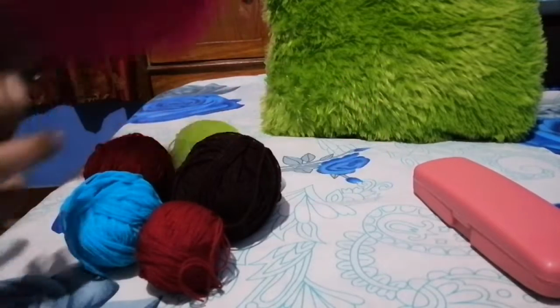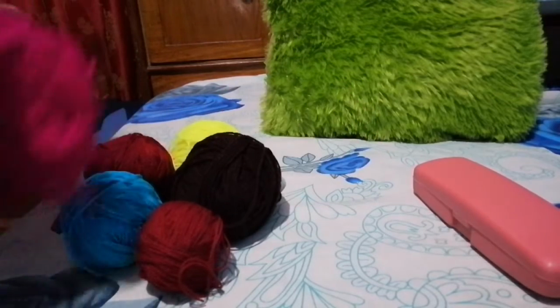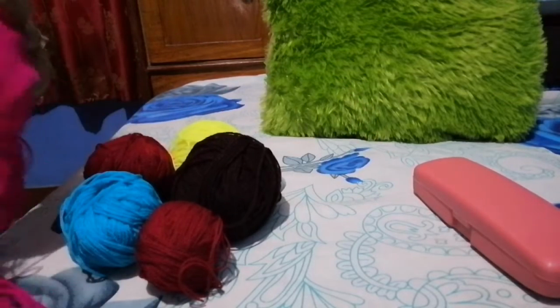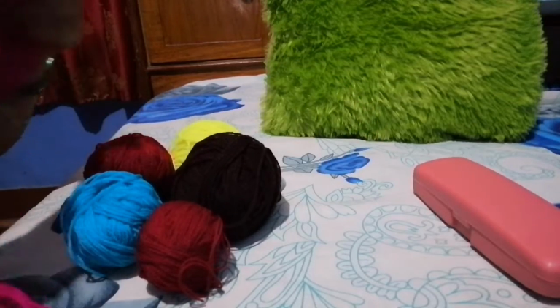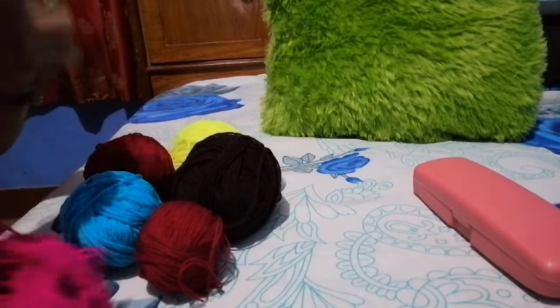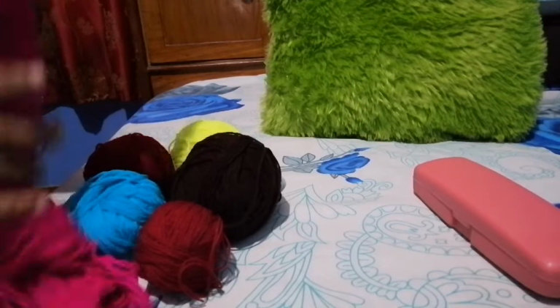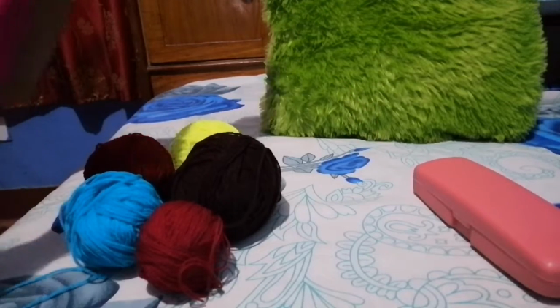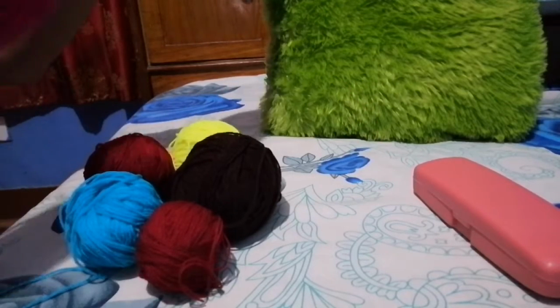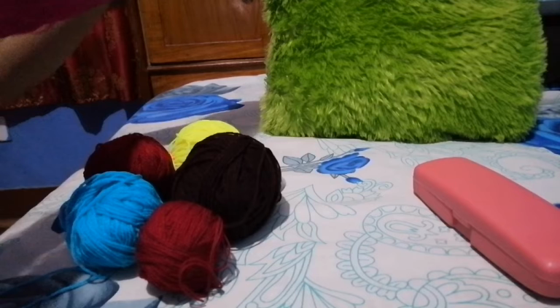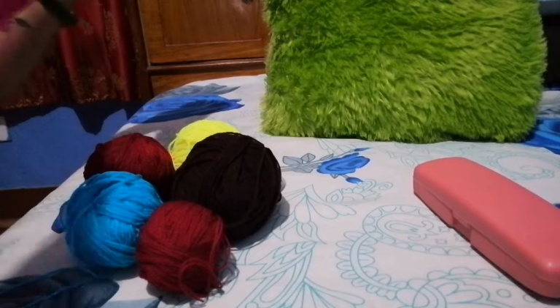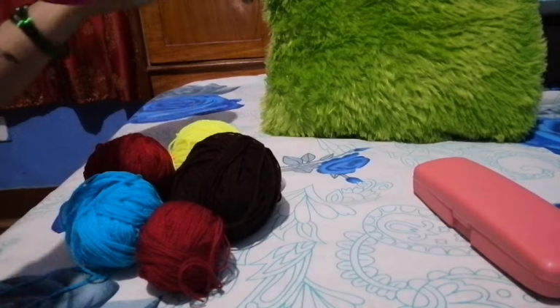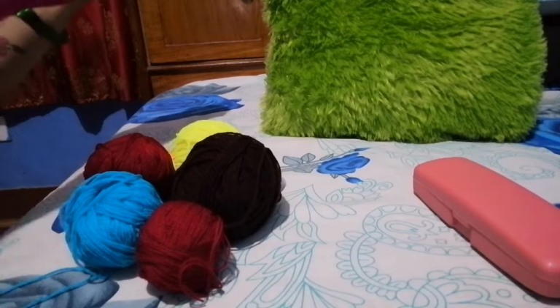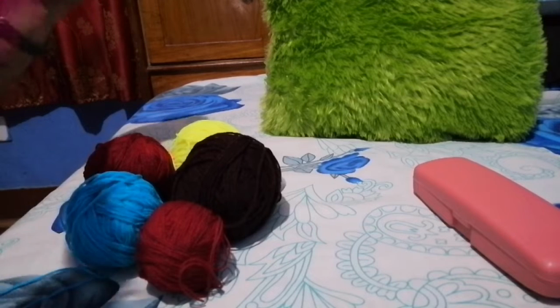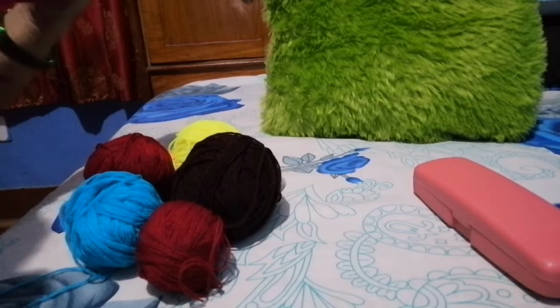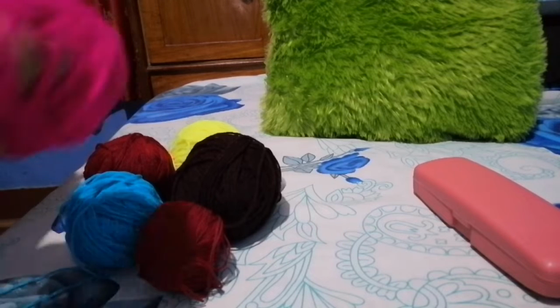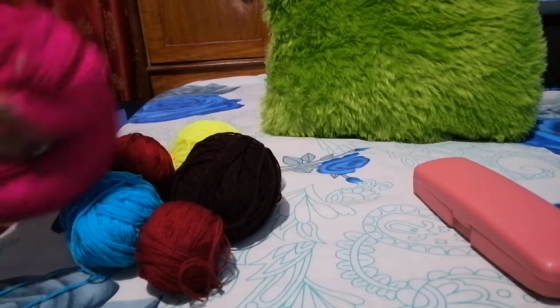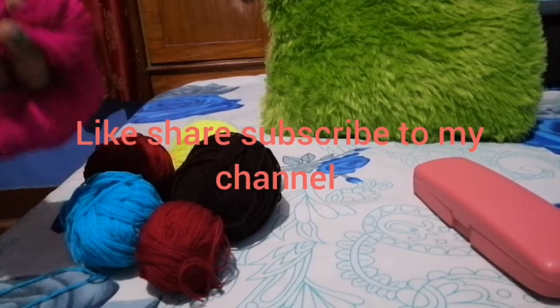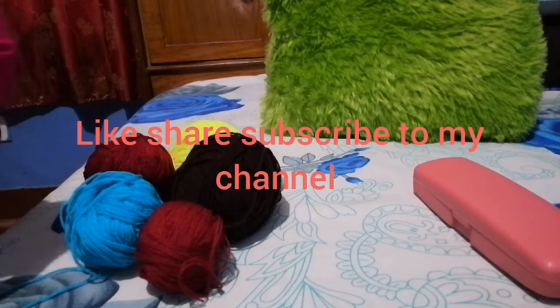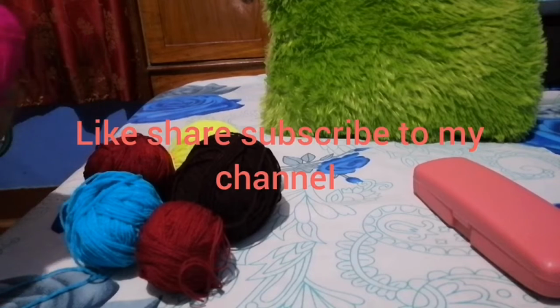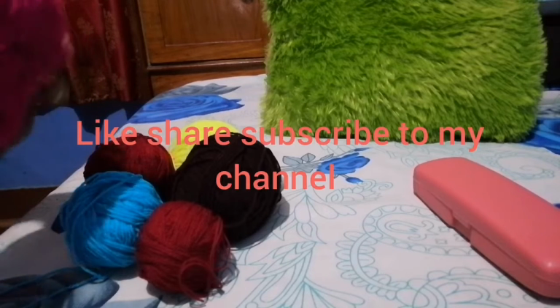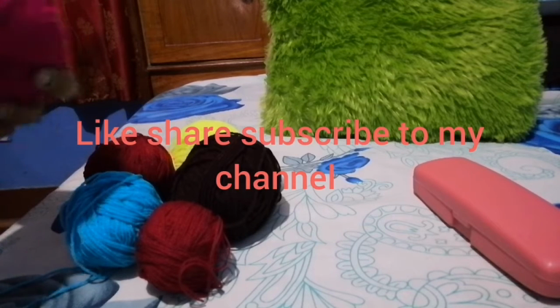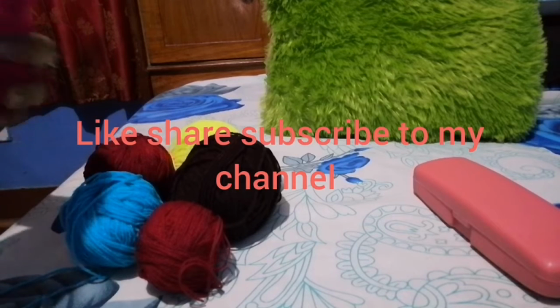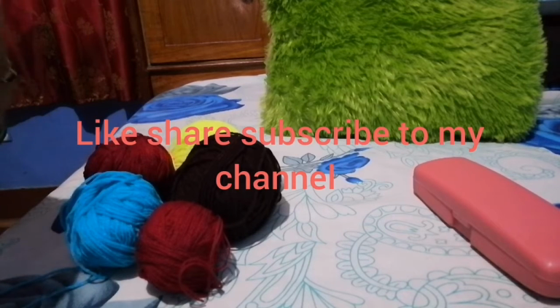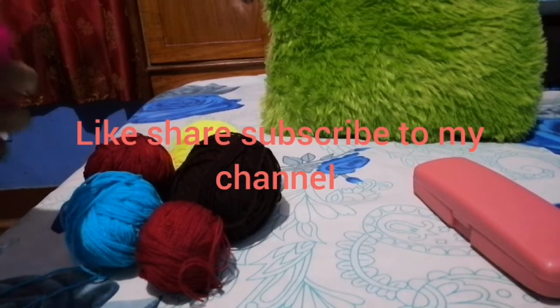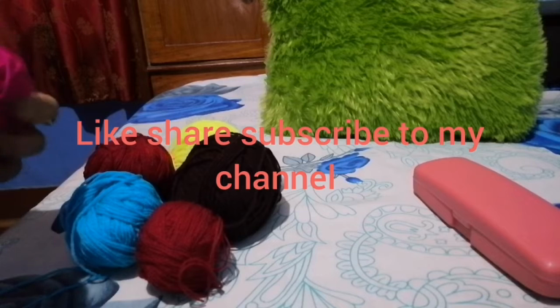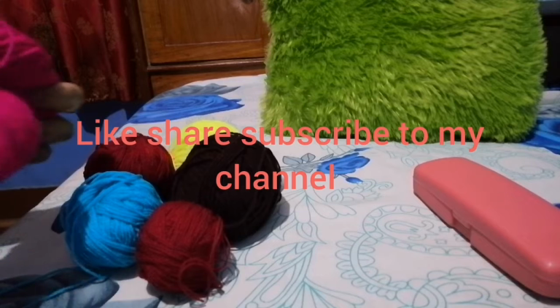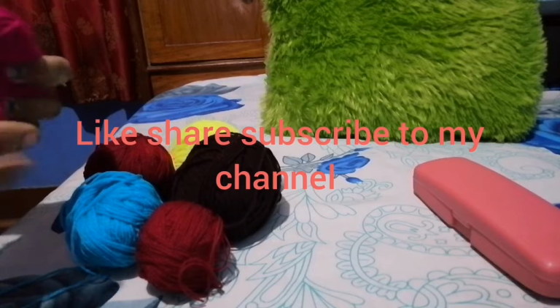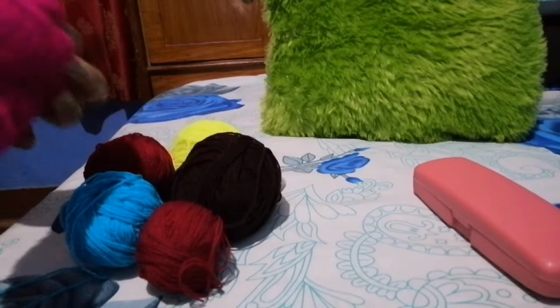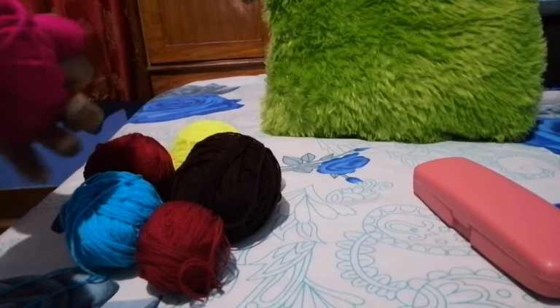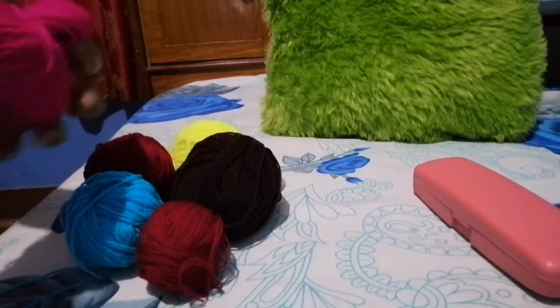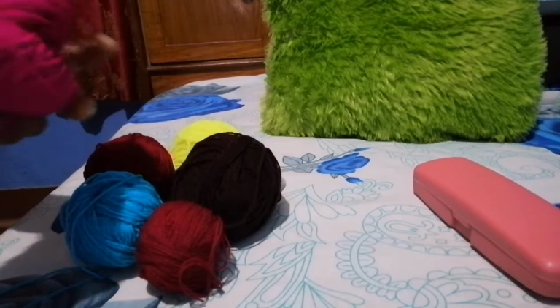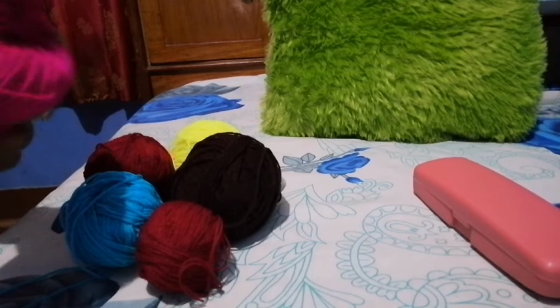Hello everyone! Namaste! Welcome to my channel! Today I will make a new world decoration.